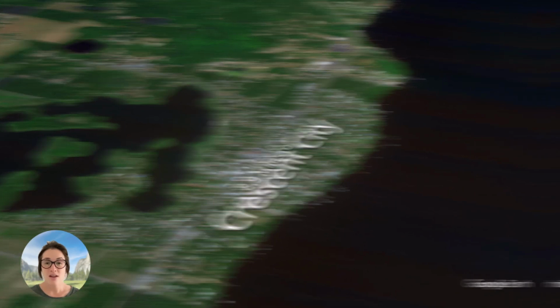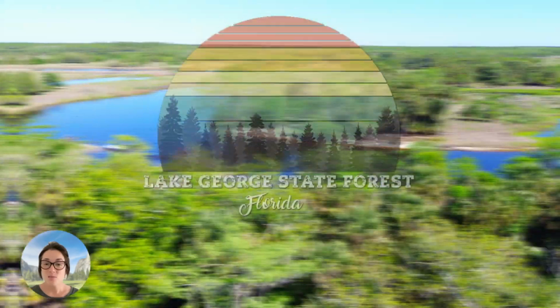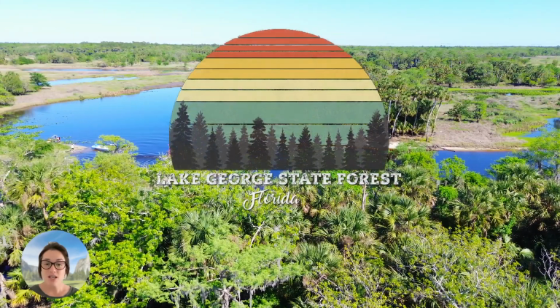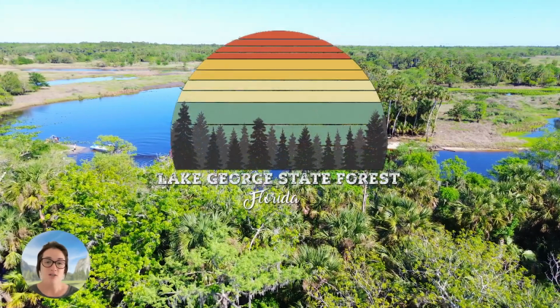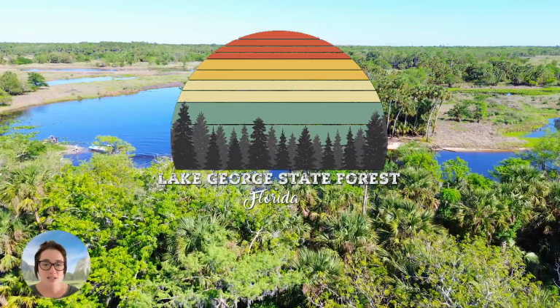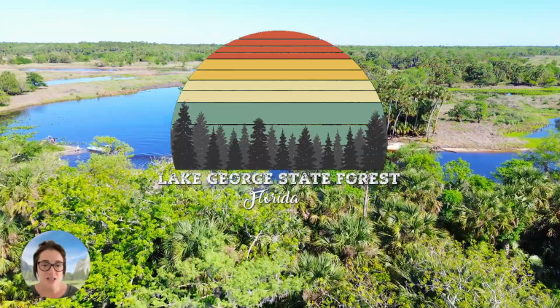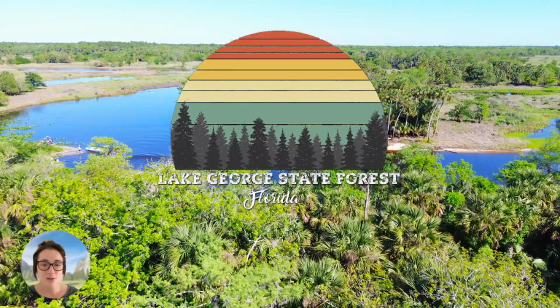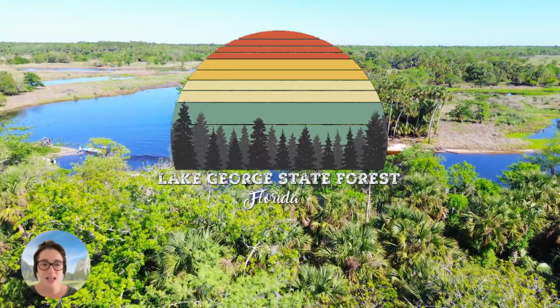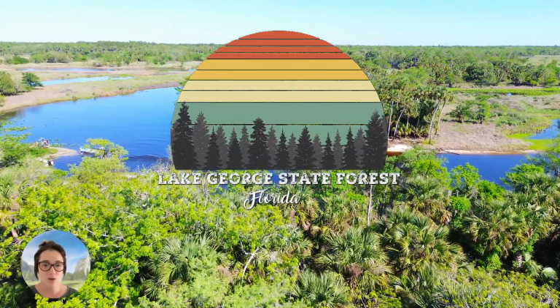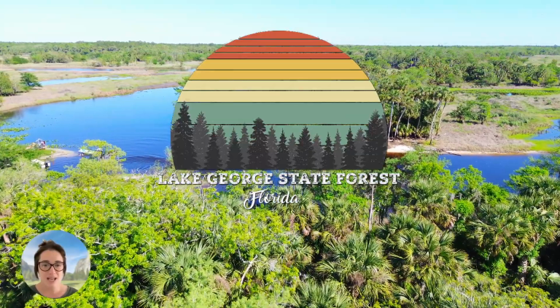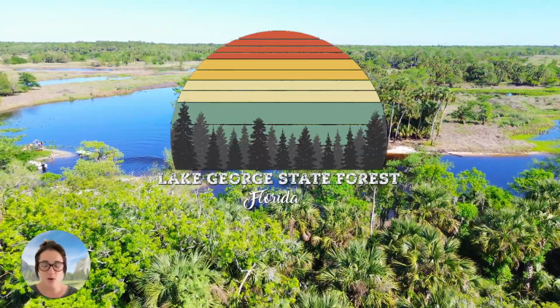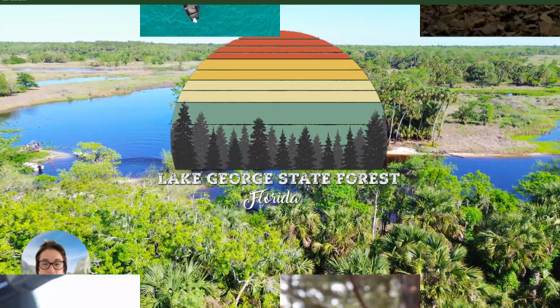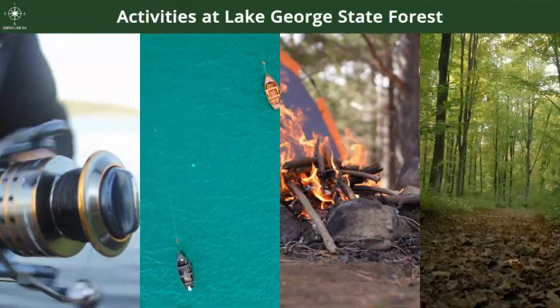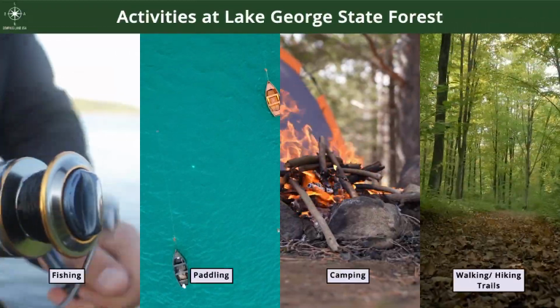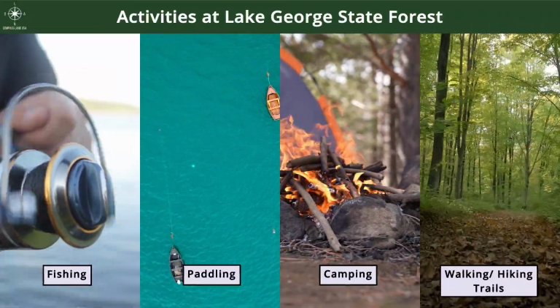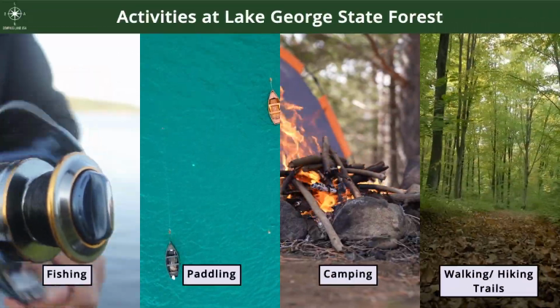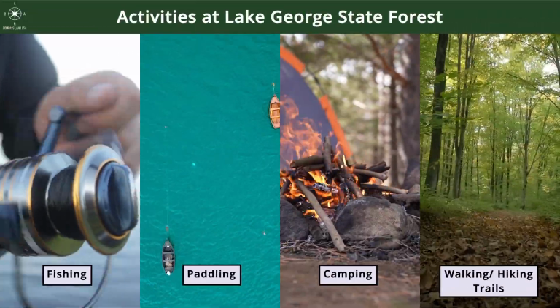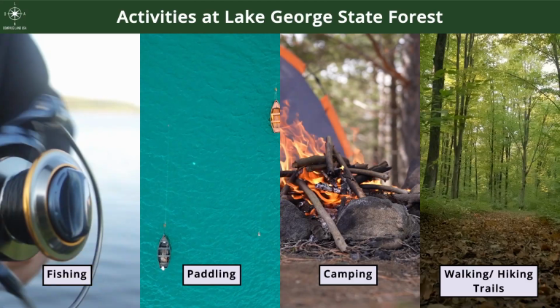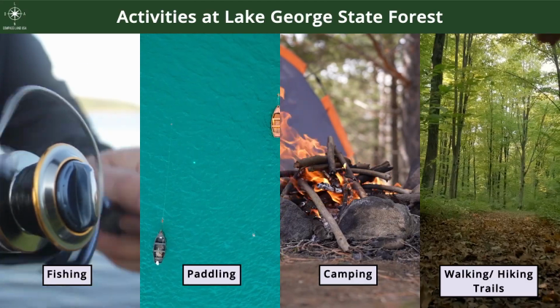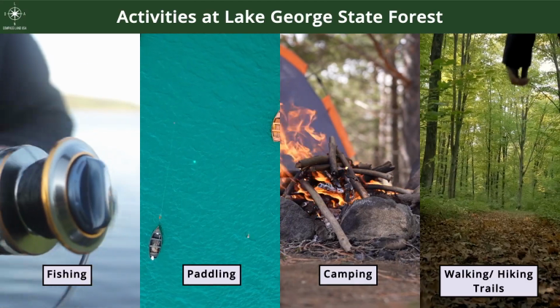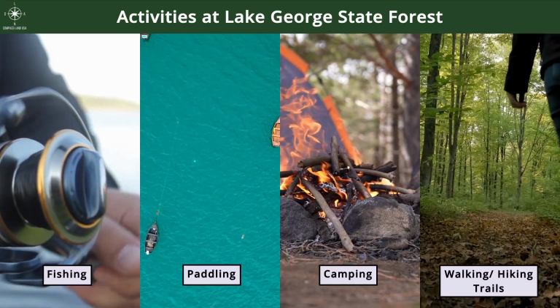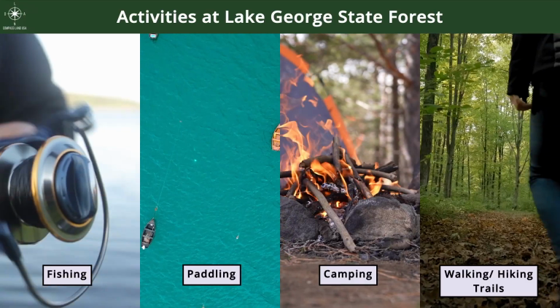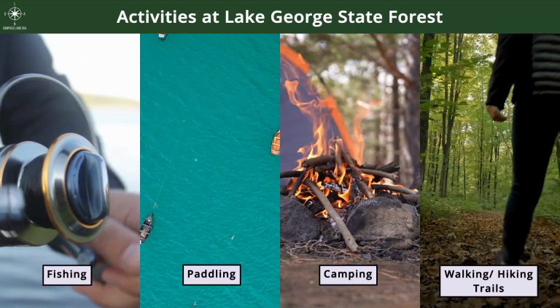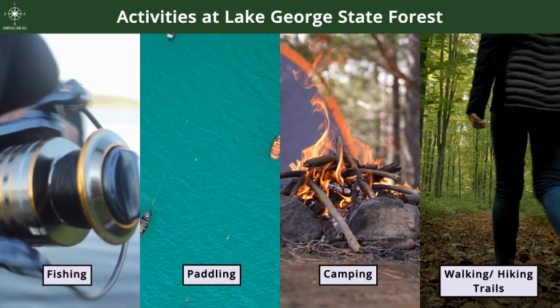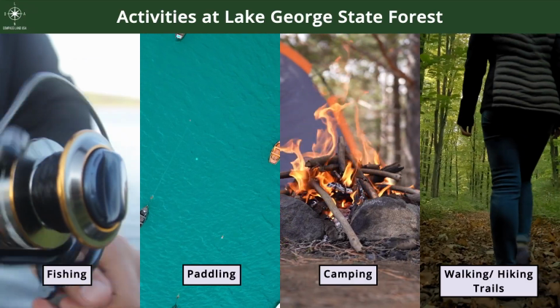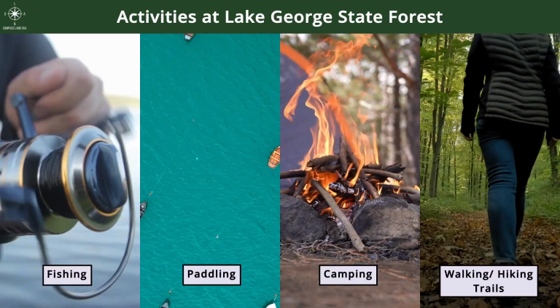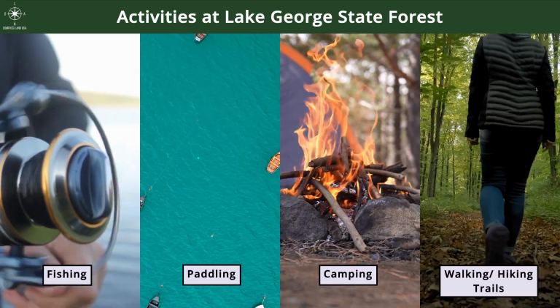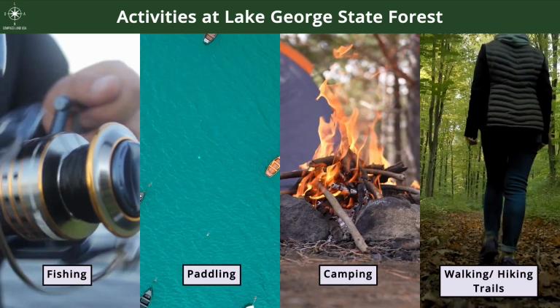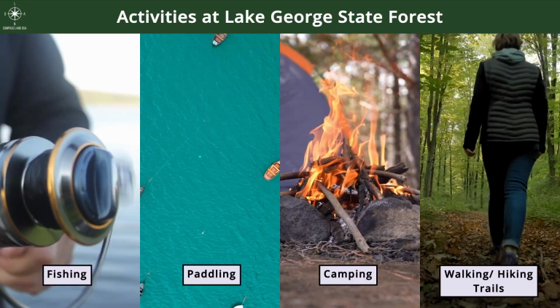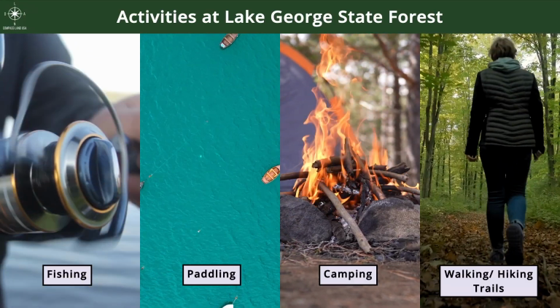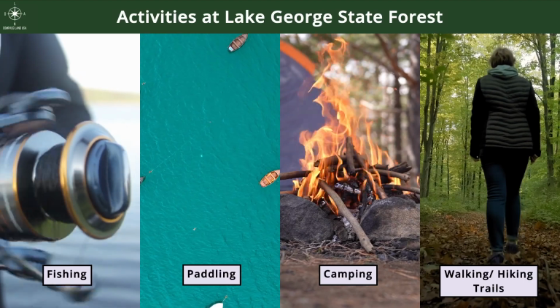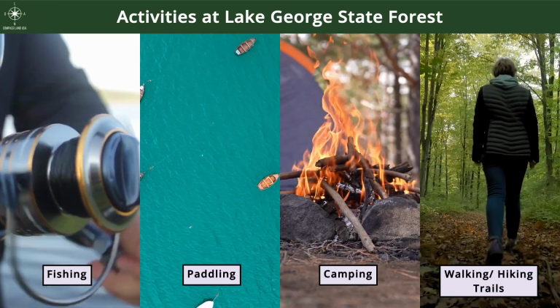This property is 36 minutes to Lake George State Forest, one of the largest freshwater lakes in Florida. There are a lot of fun activities you can take up here, especially fishing.